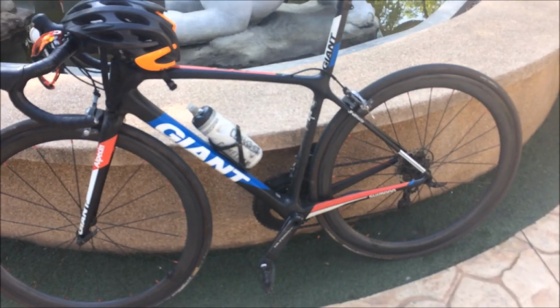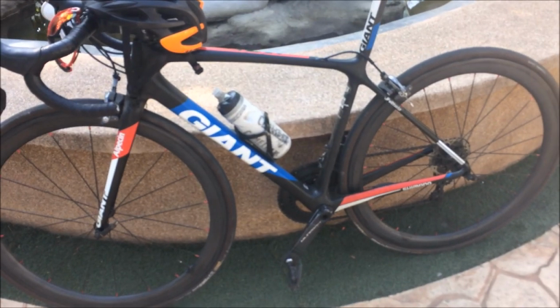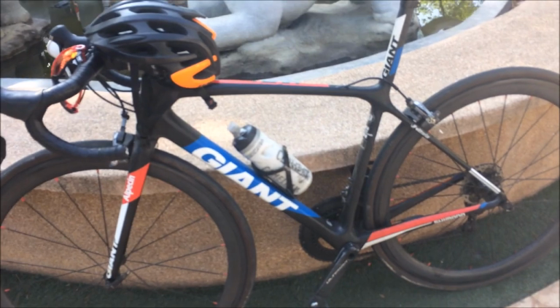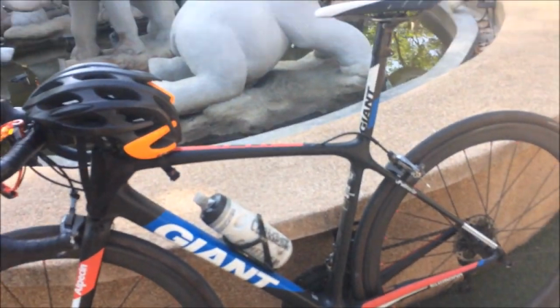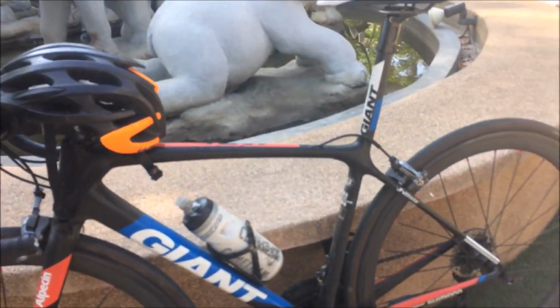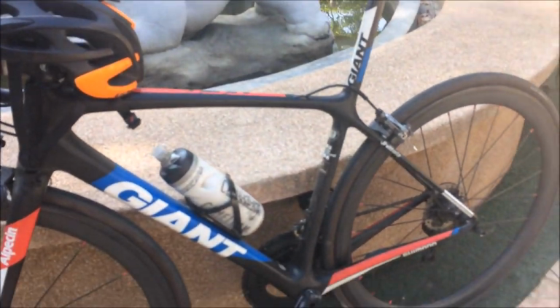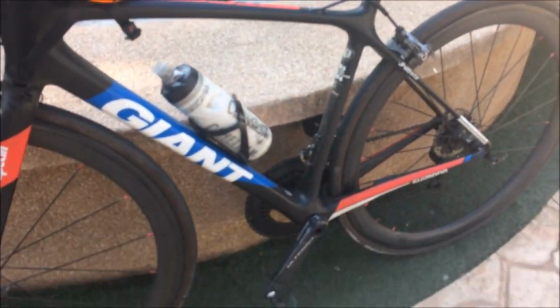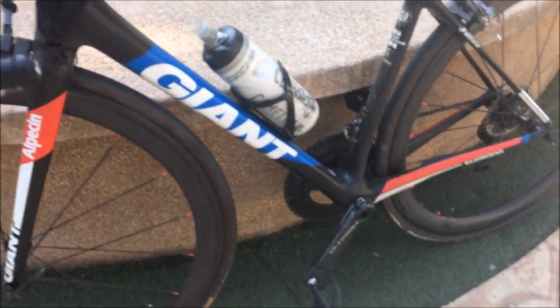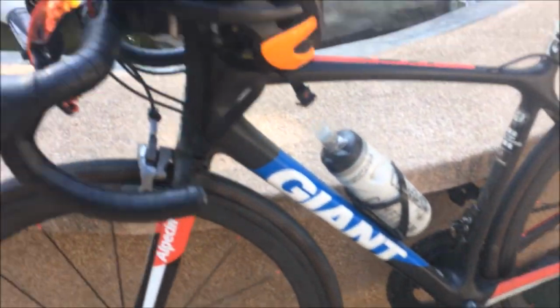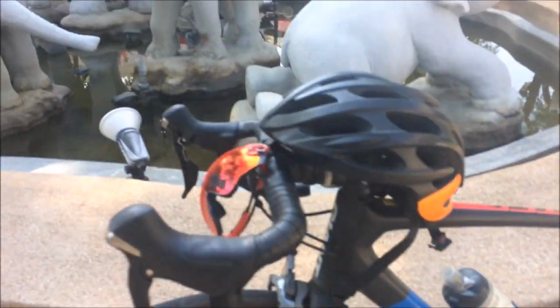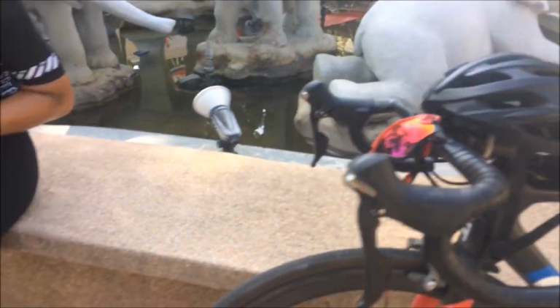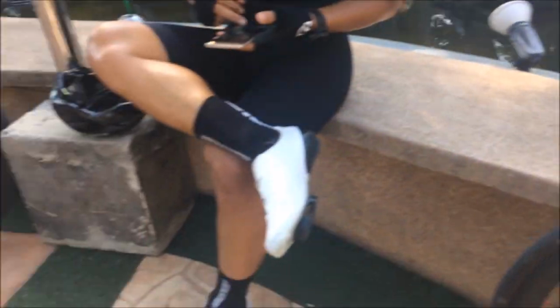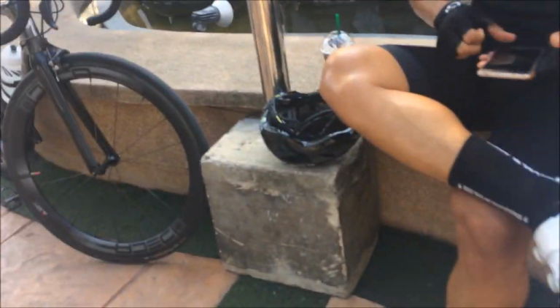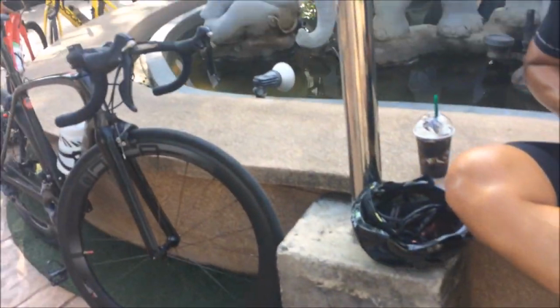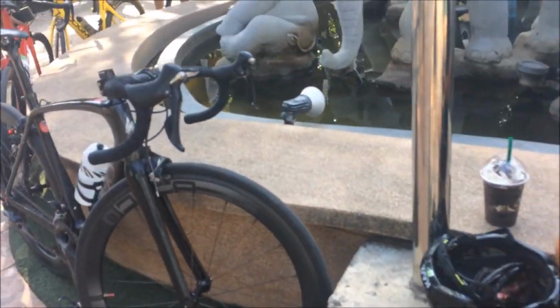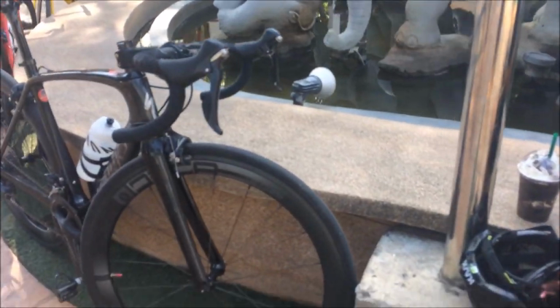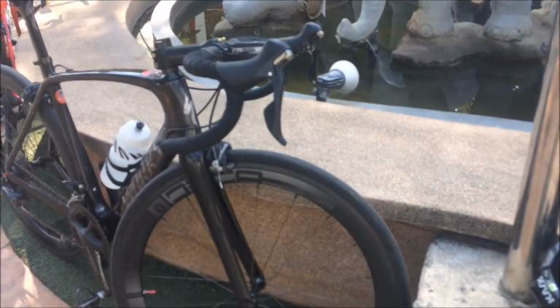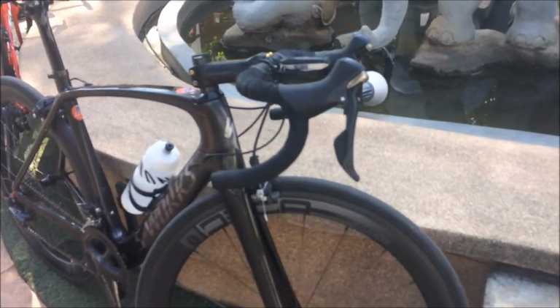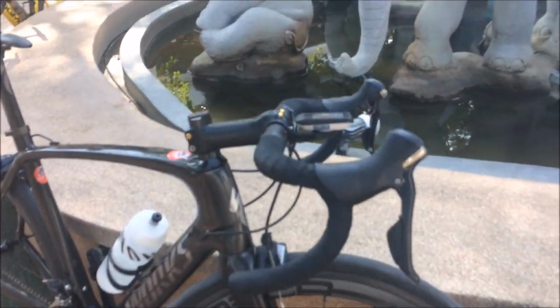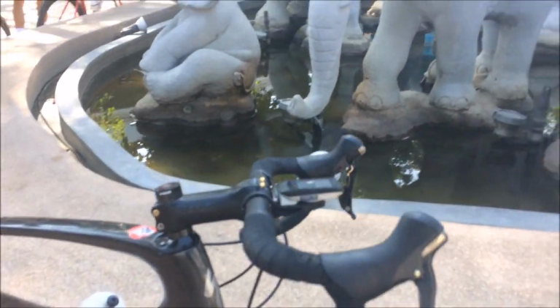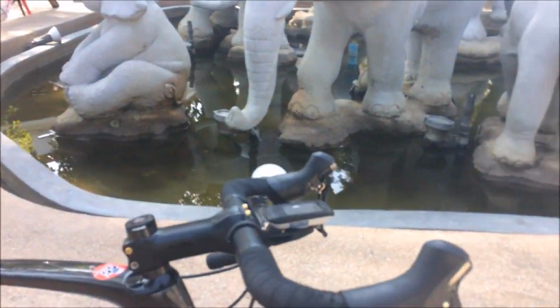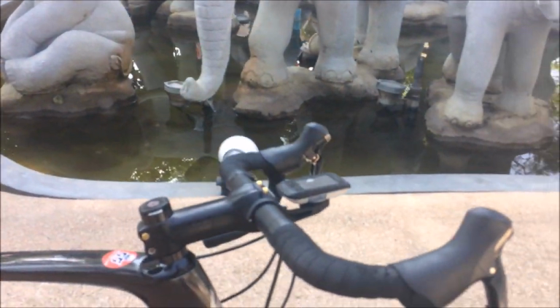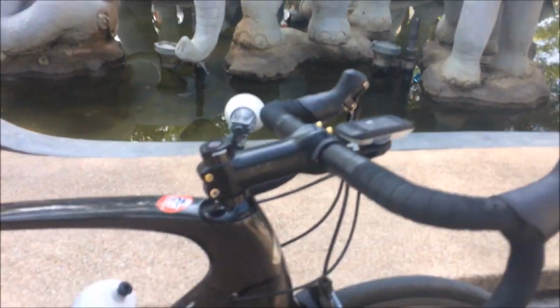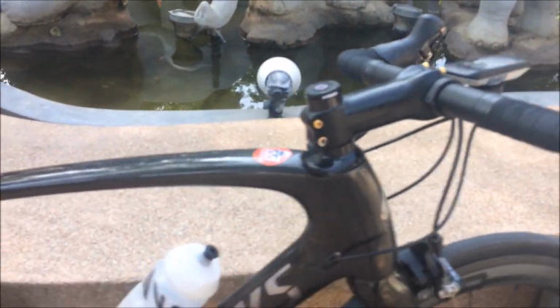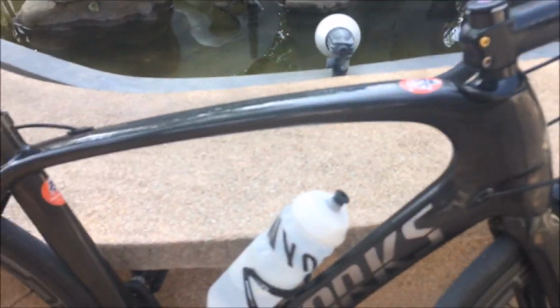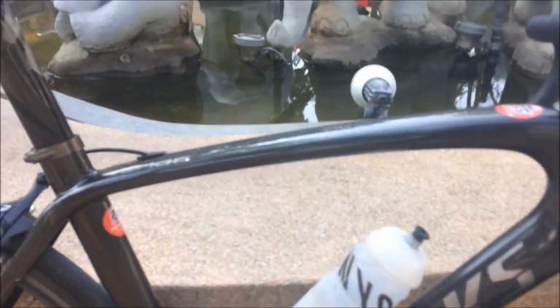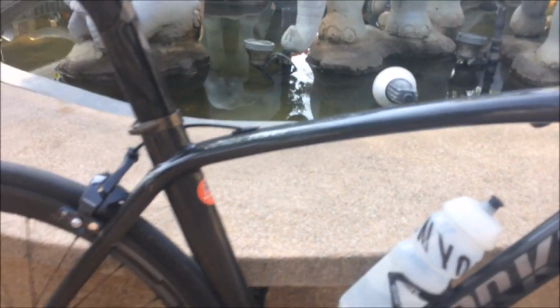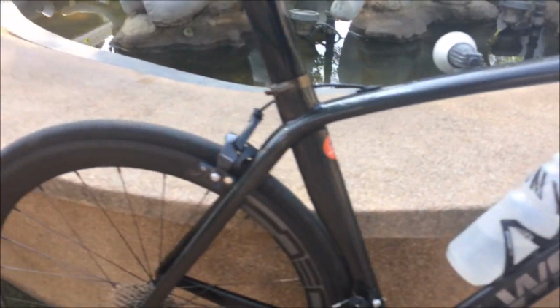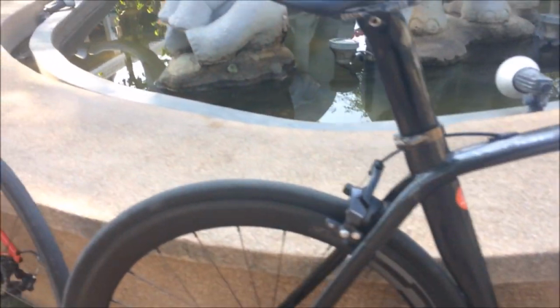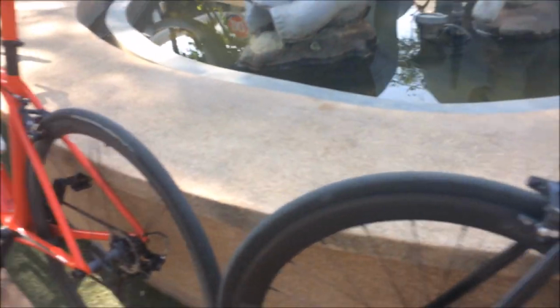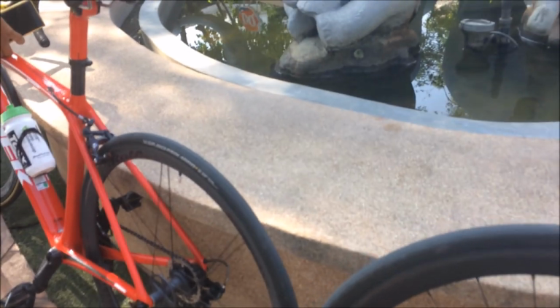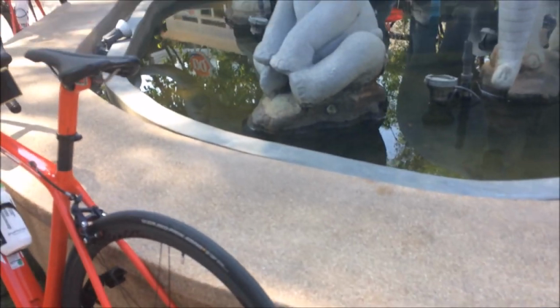Hi, welcome to a quick video on the bikes of Thailand. So here we have a Giant TCR Advanced SL, some Ultegra, we now have an S-Works Venge. Not too exciting these bikes, decent carbon wheels.